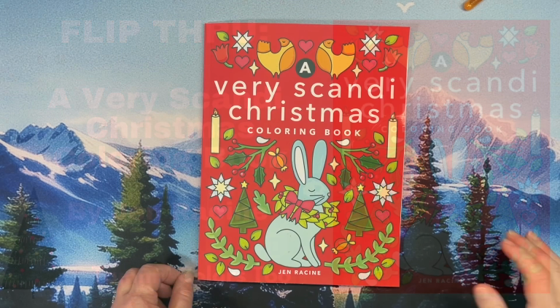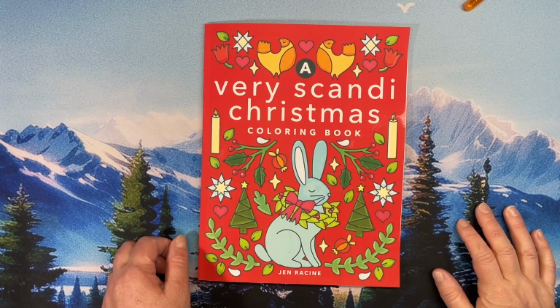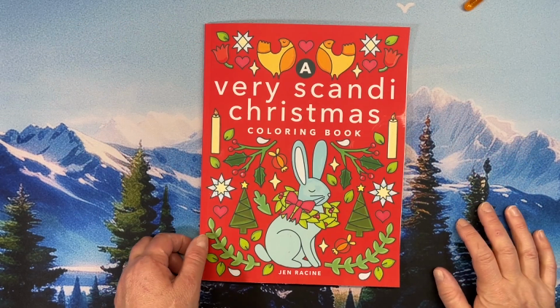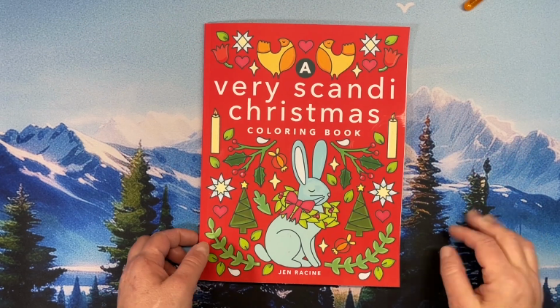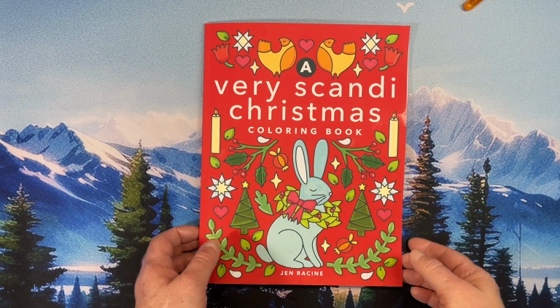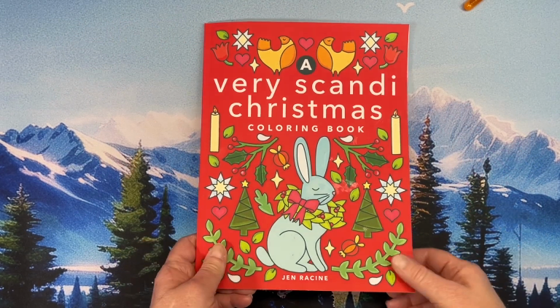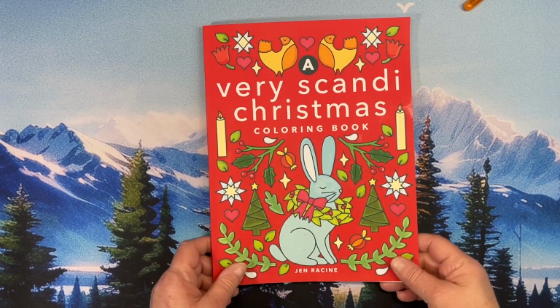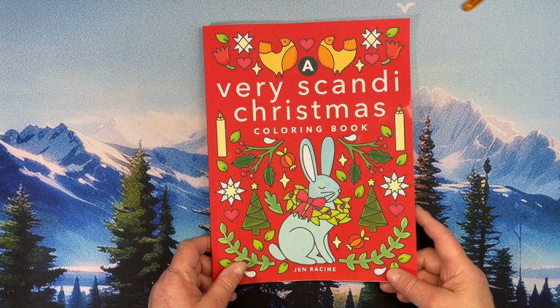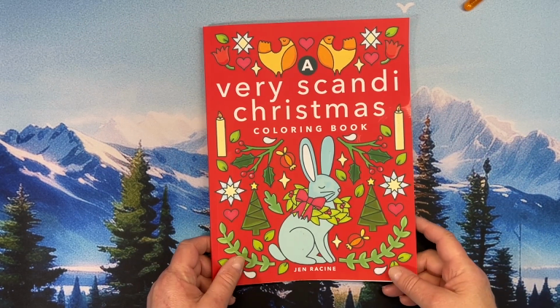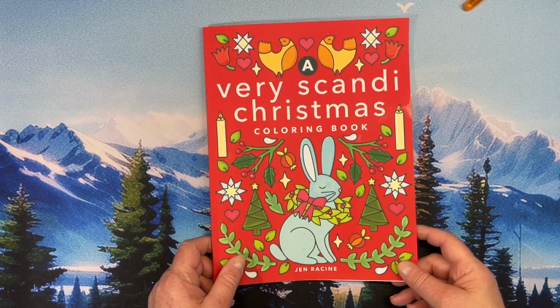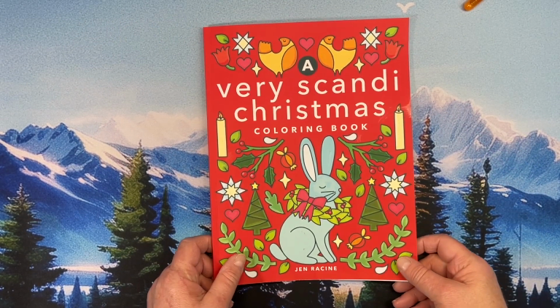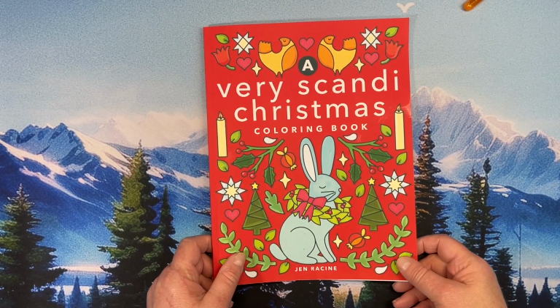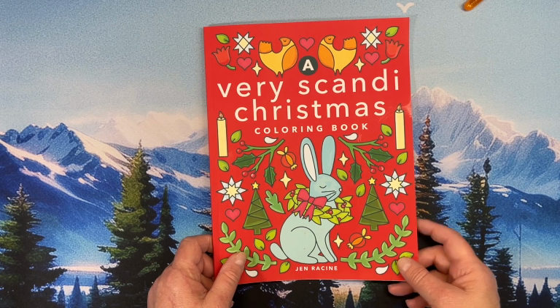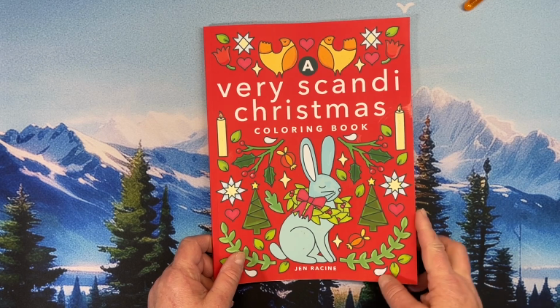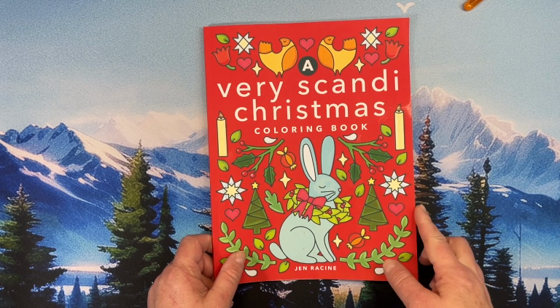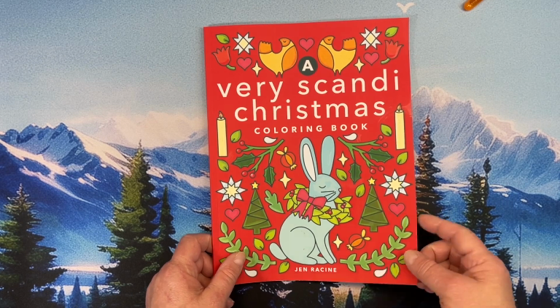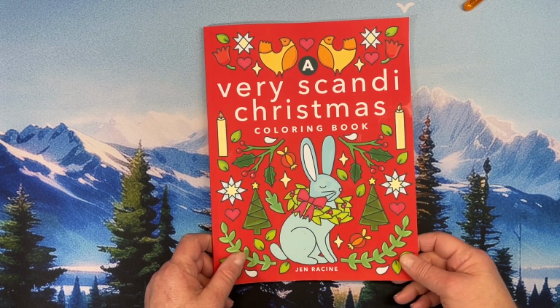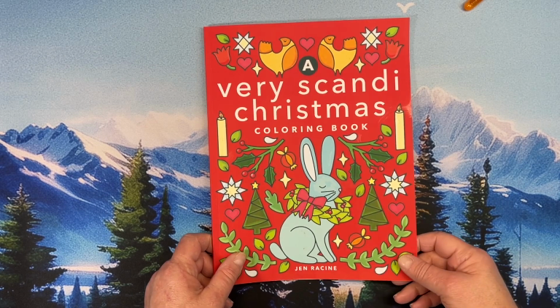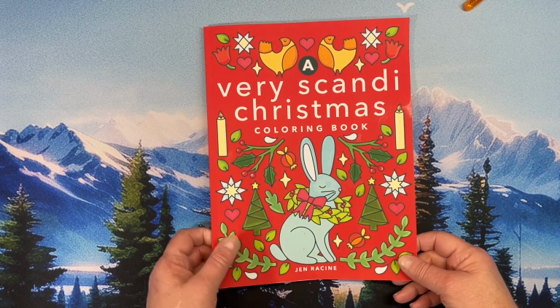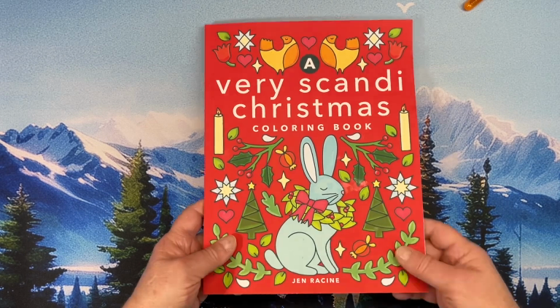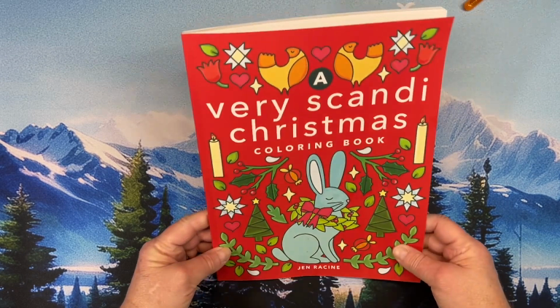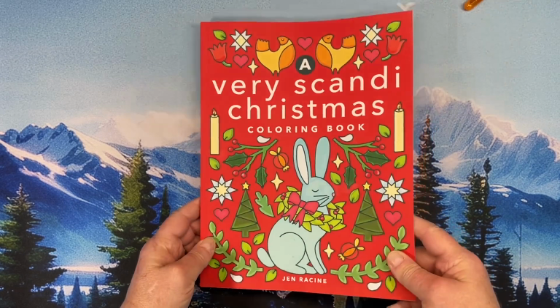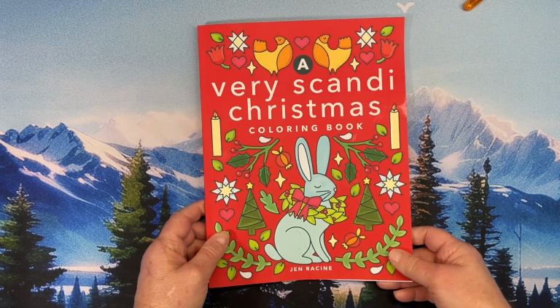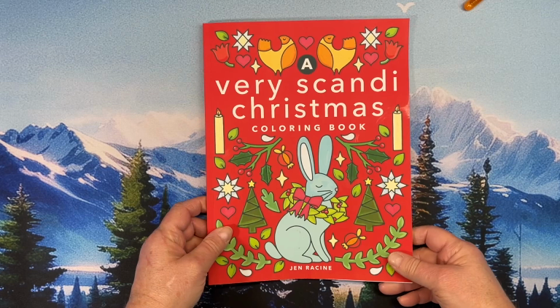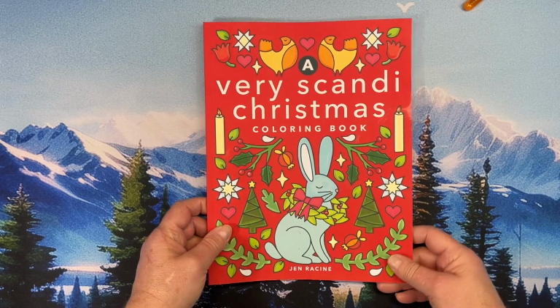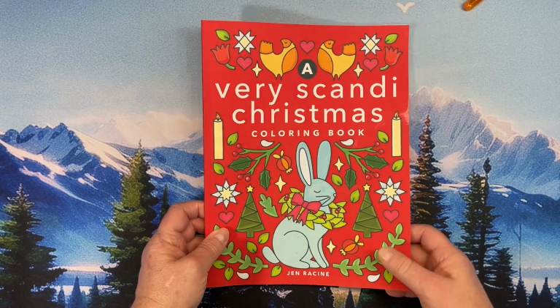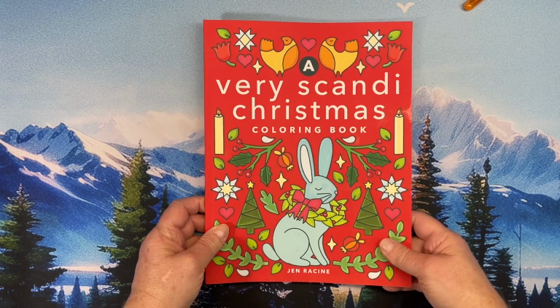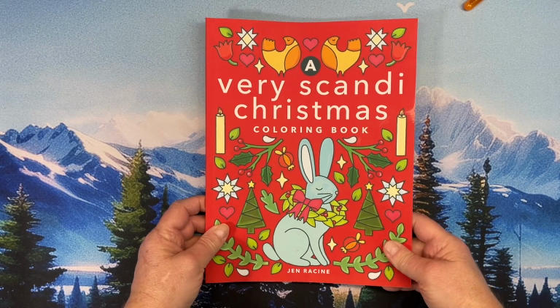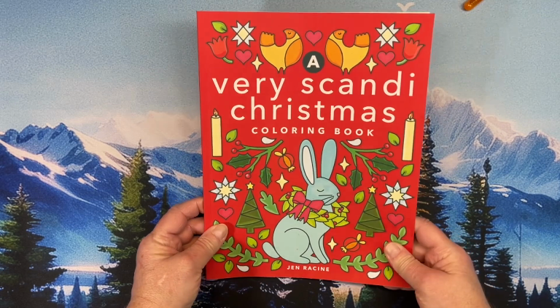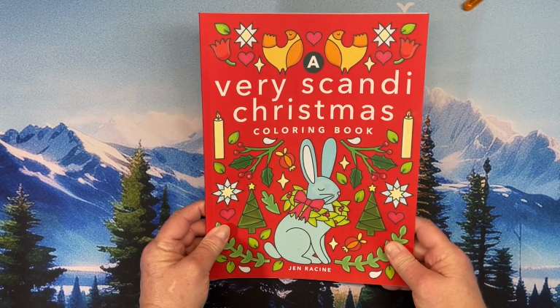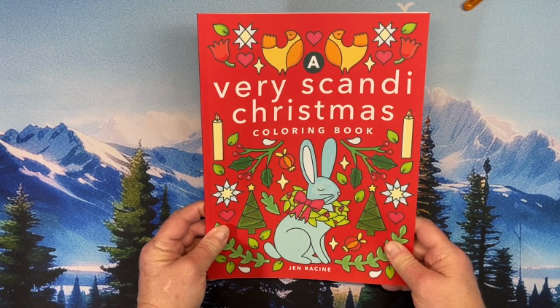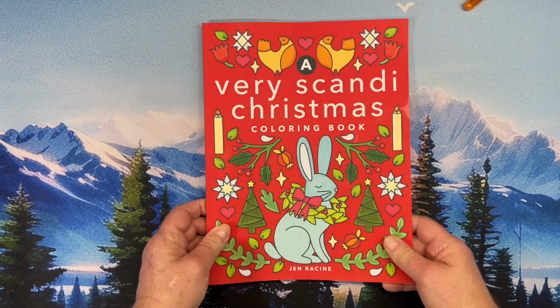Hi everyone, this is Tammy from Tammy Colors 2. Today I have a flip-through of a very Scandy Christmas coloring book by Jen Racine. Look at this bright, beautiful cover — this just makes you ready for the holidays.